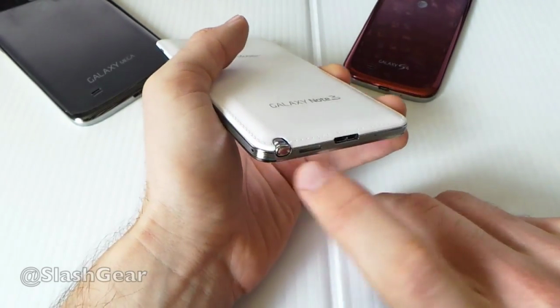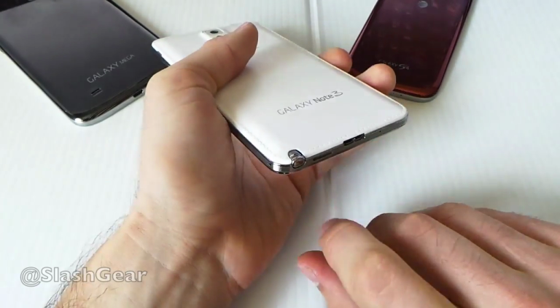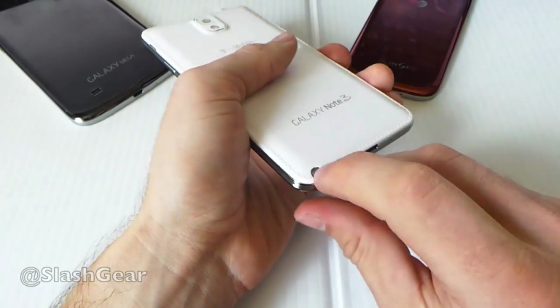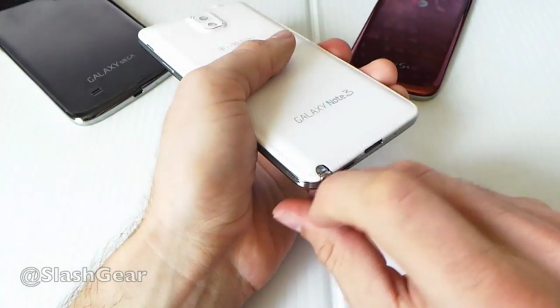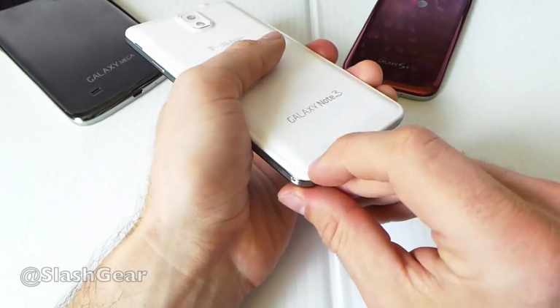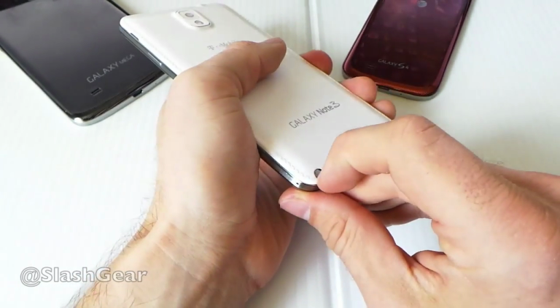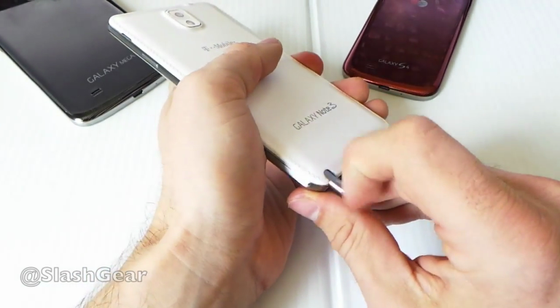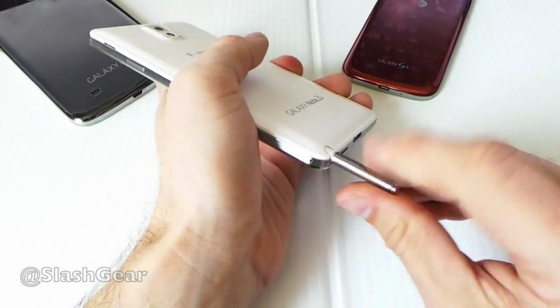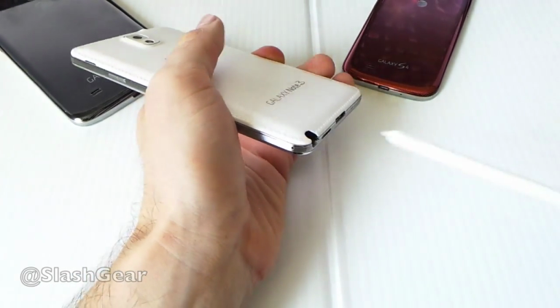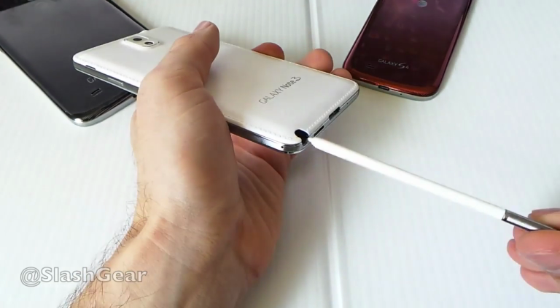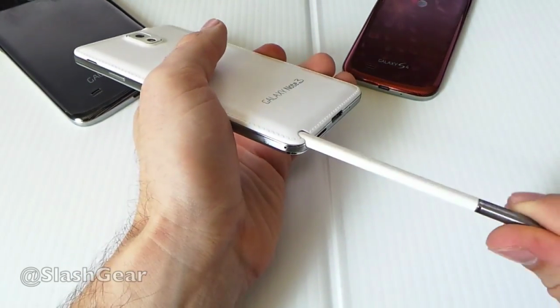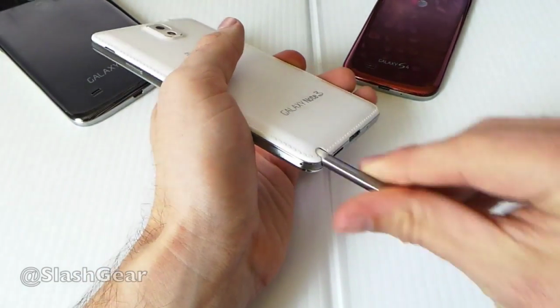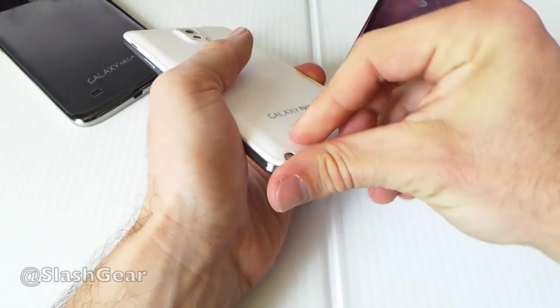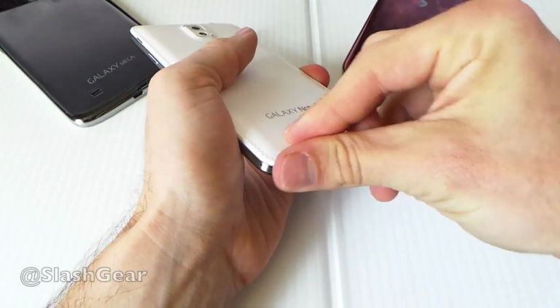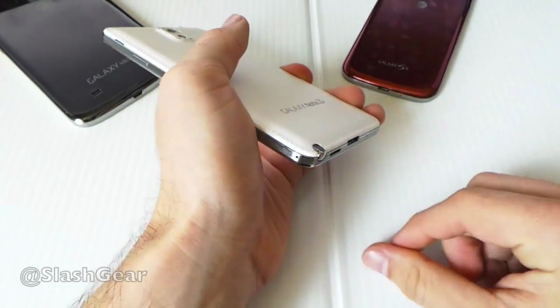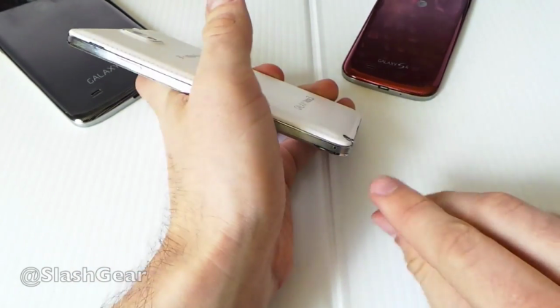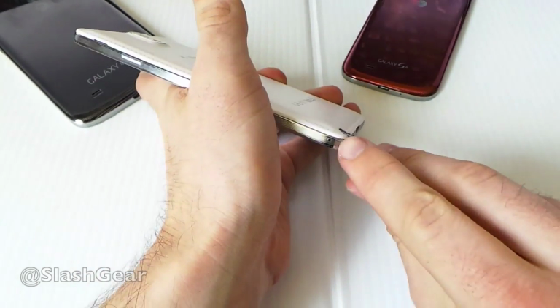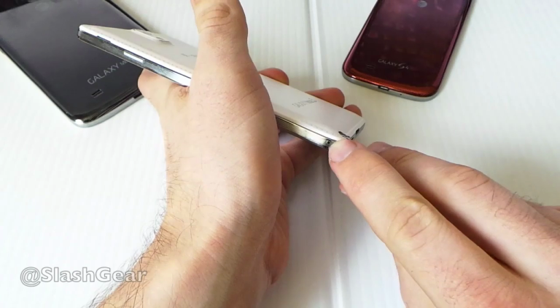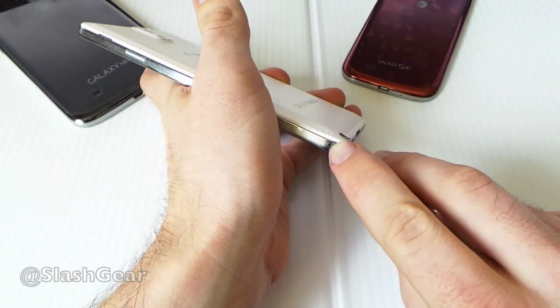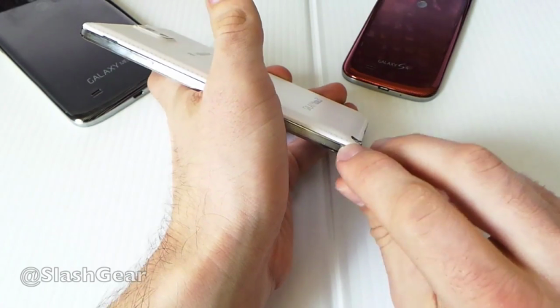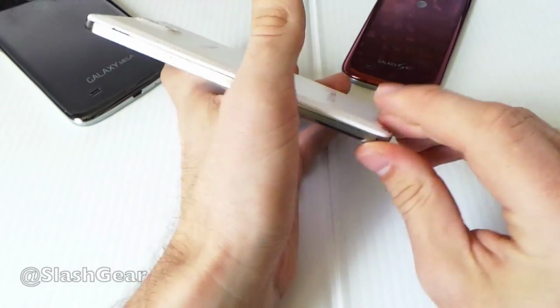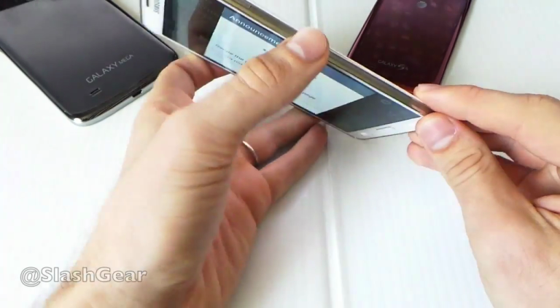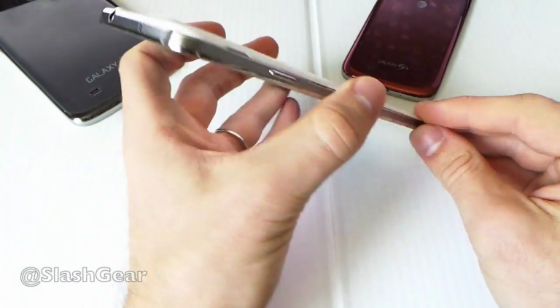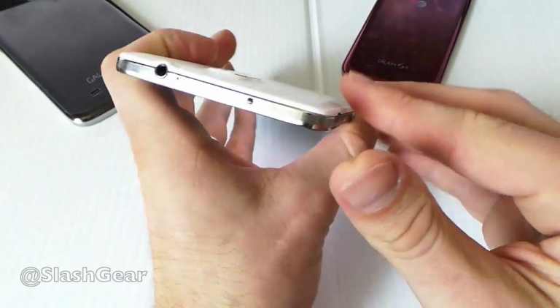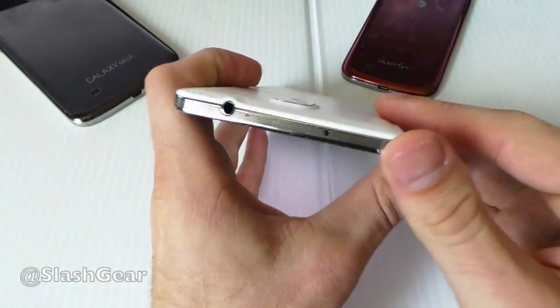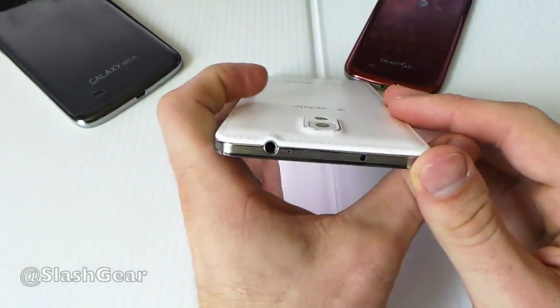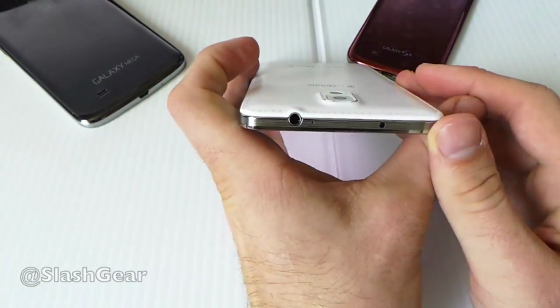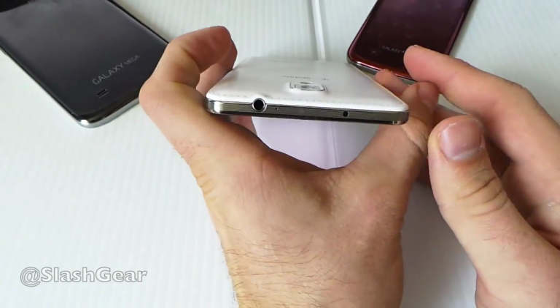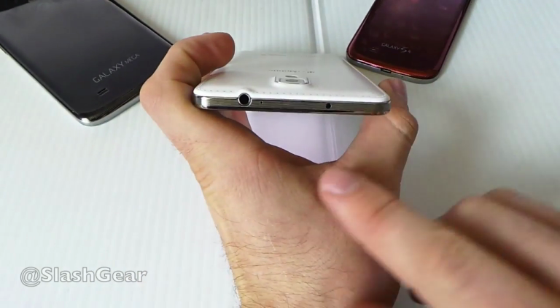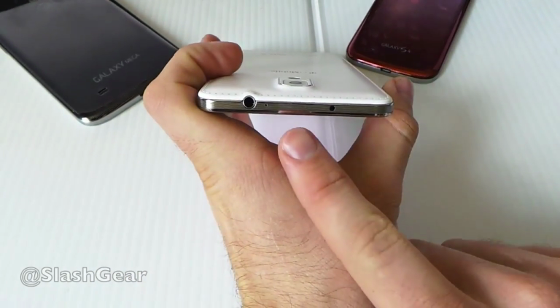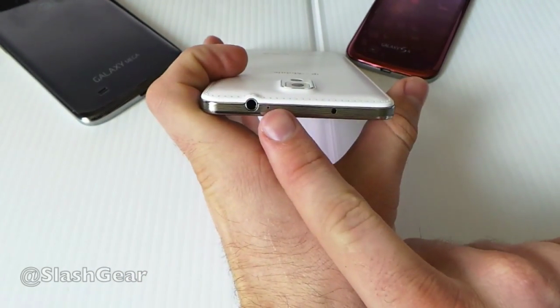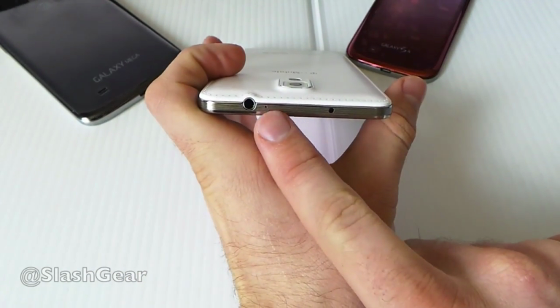Here's your S Pen. As you can see, you can pop it in and out, flip it upside down like that. Here's another mic right here — there's actually at least three right here, and there's another one on top.